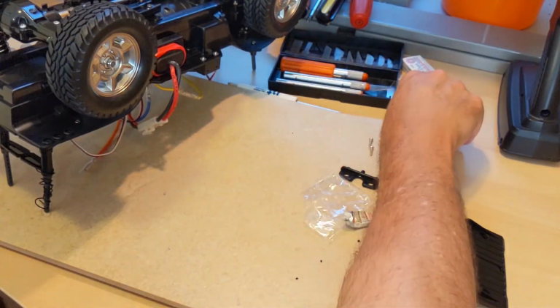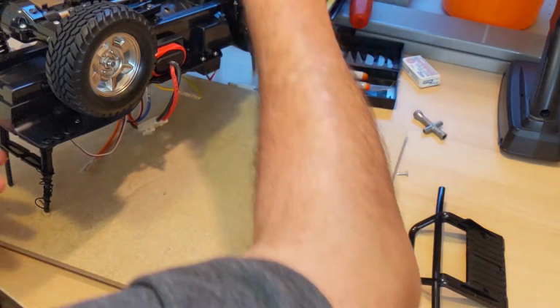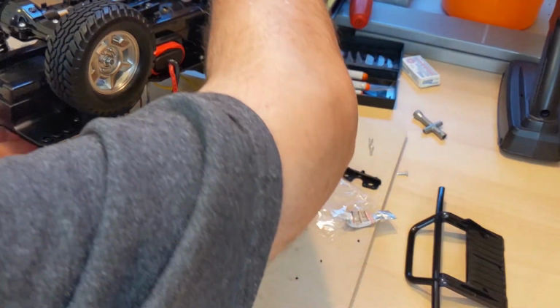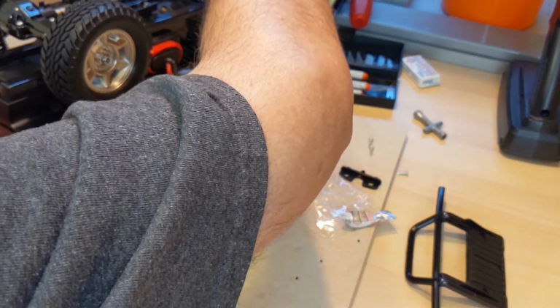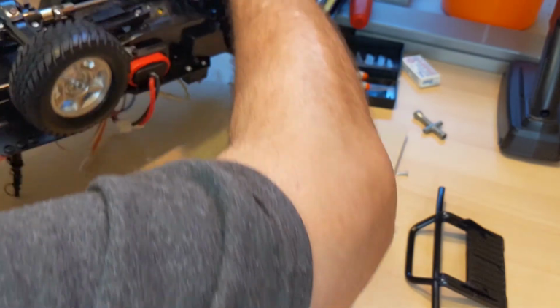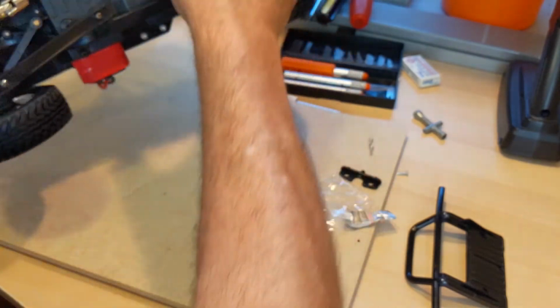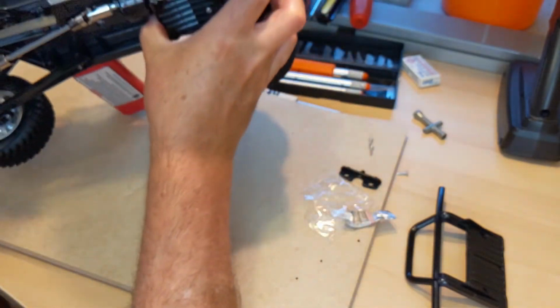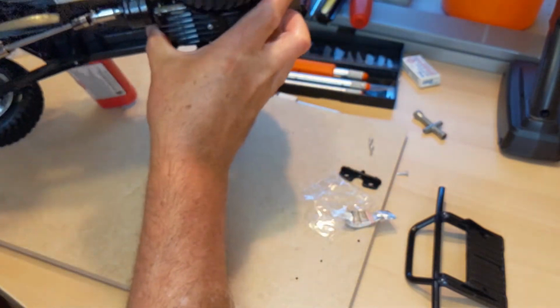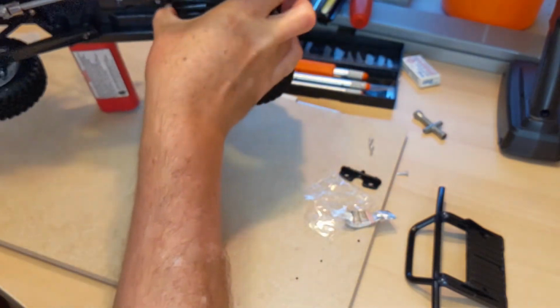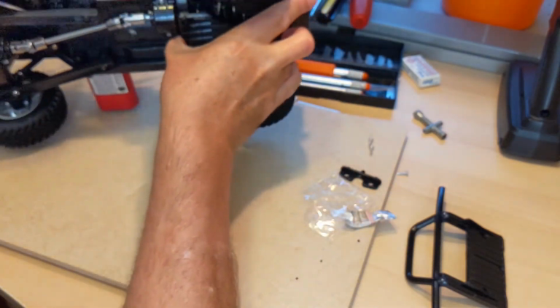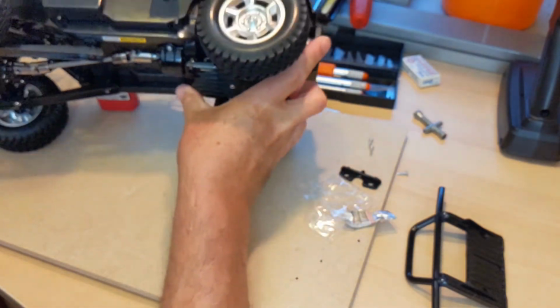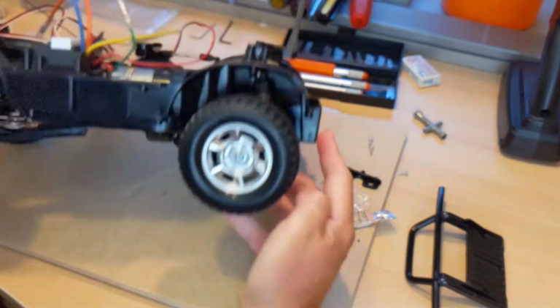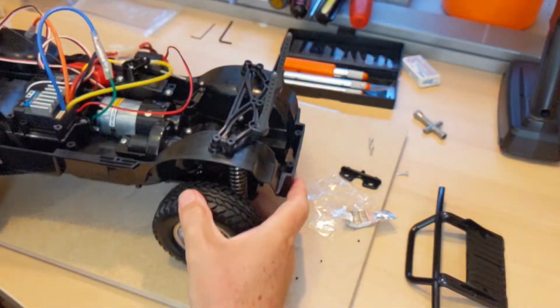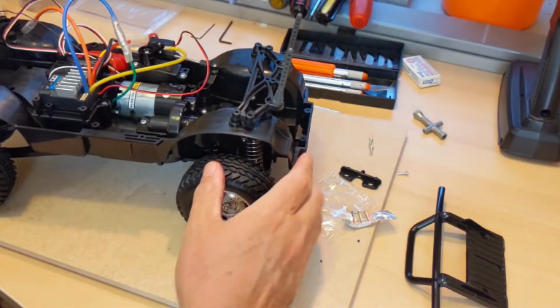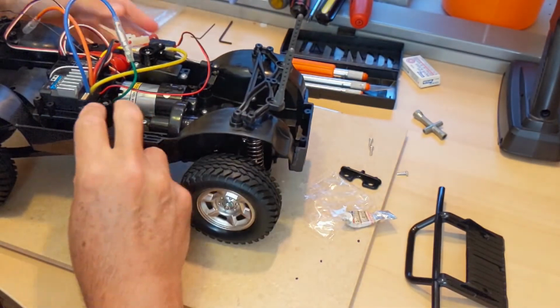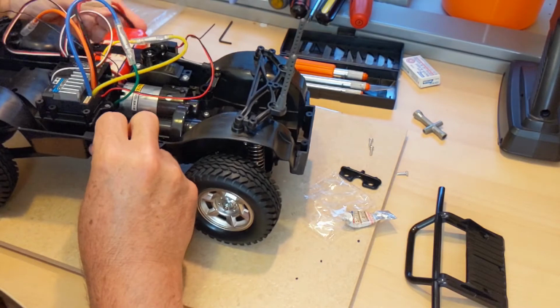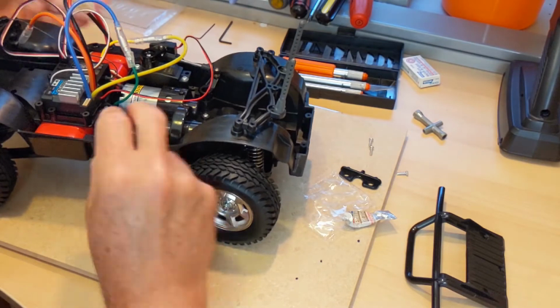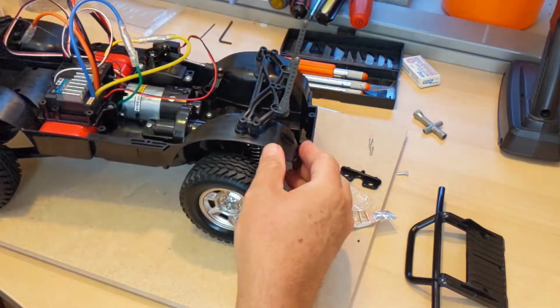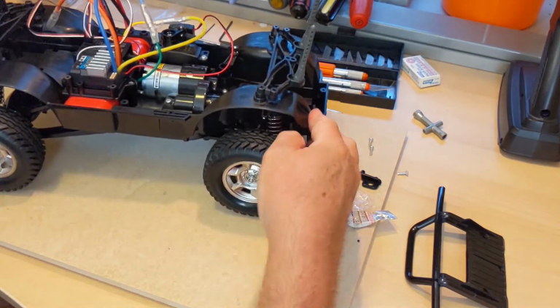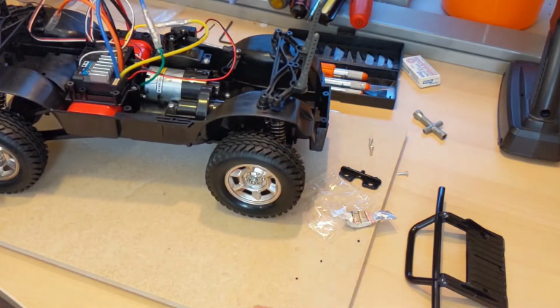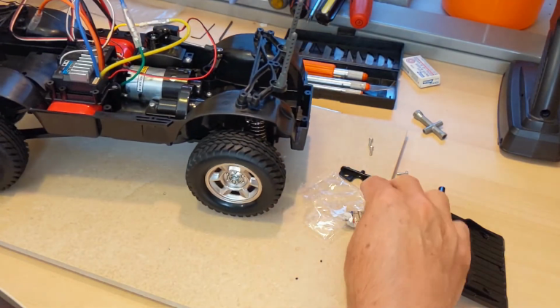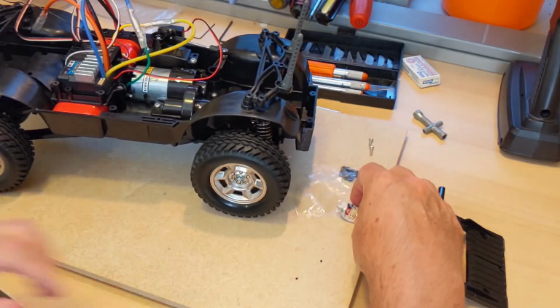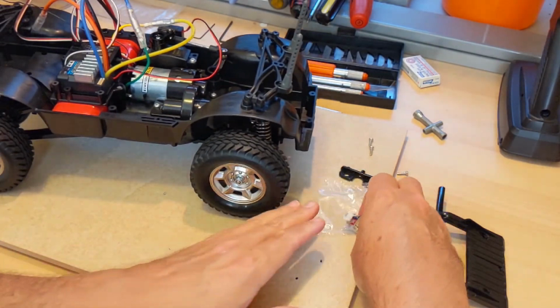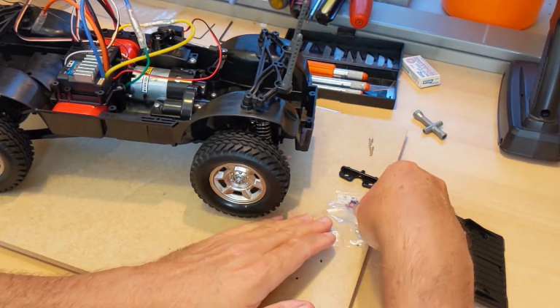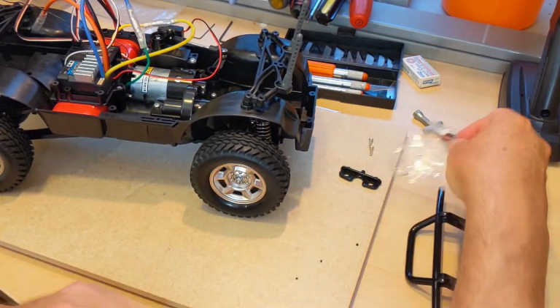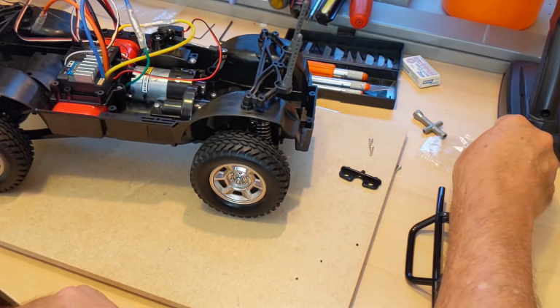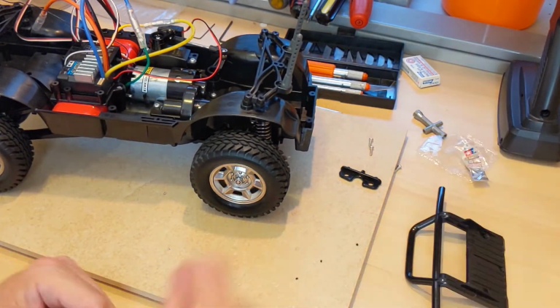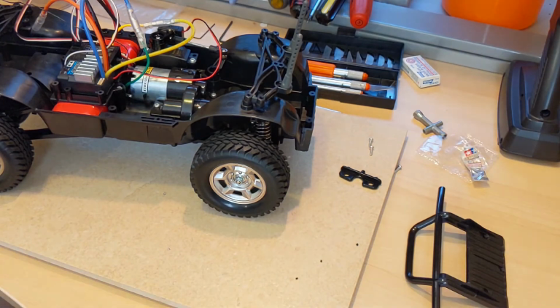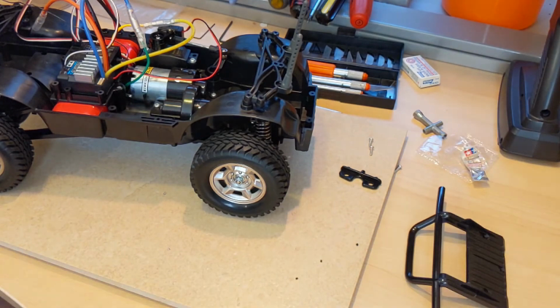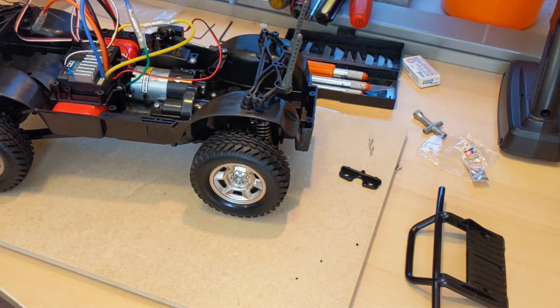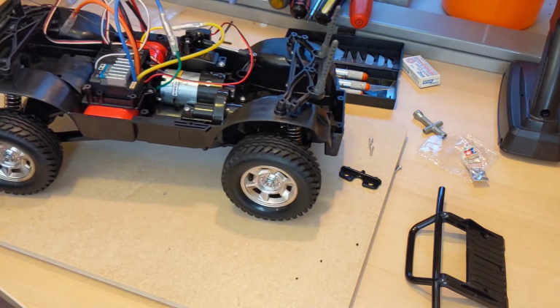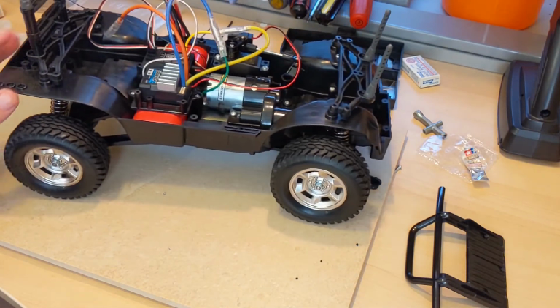Here we go — there are all four wheels and tires on. Now that's actually starting to look like a vehicle!